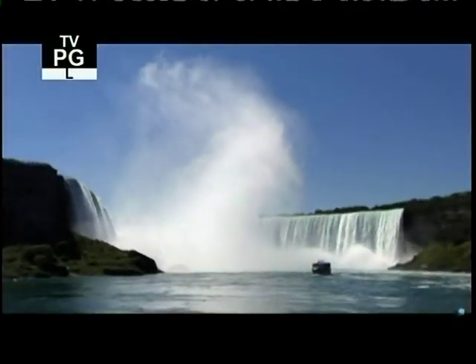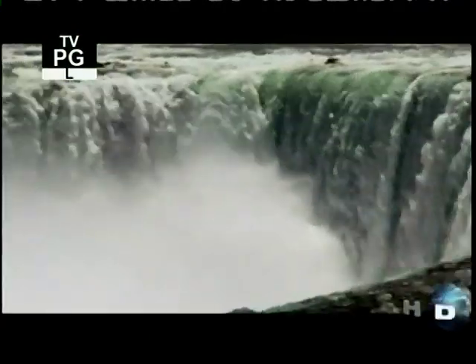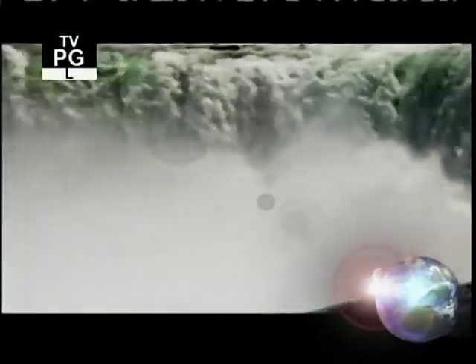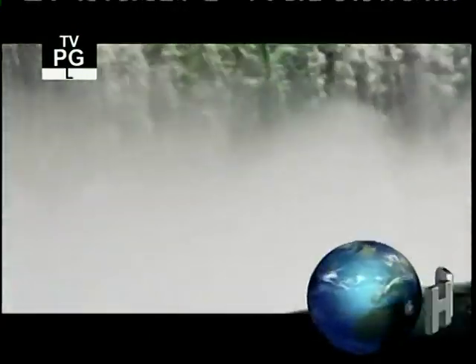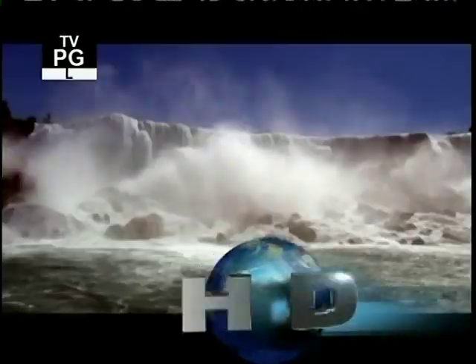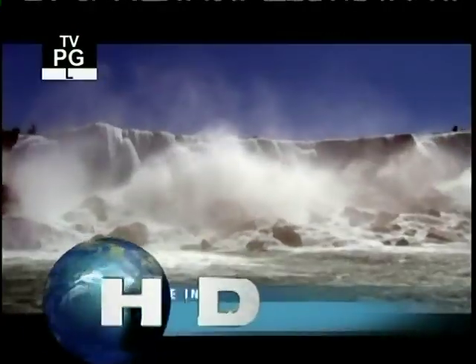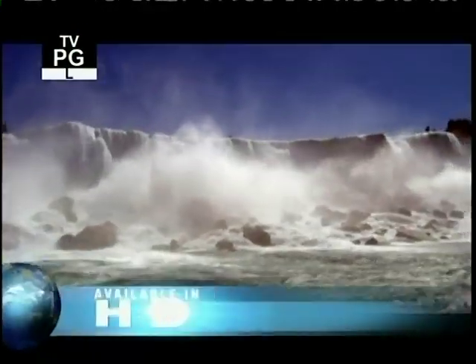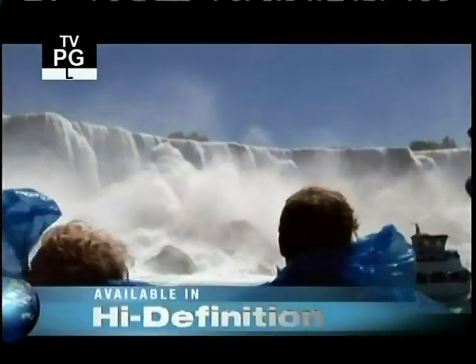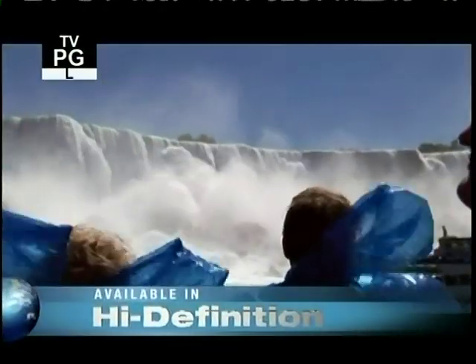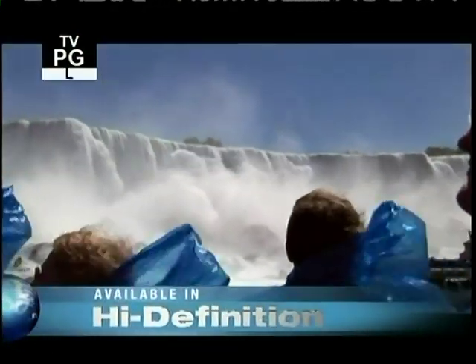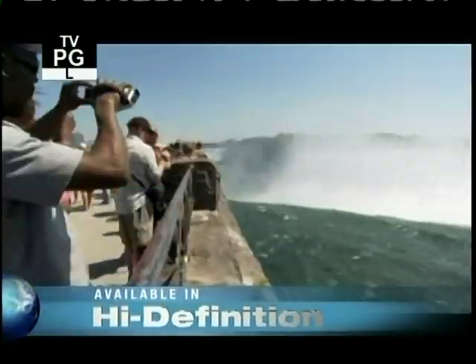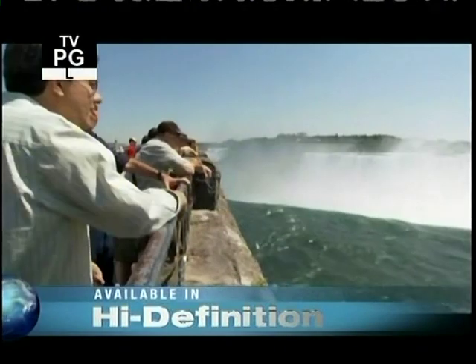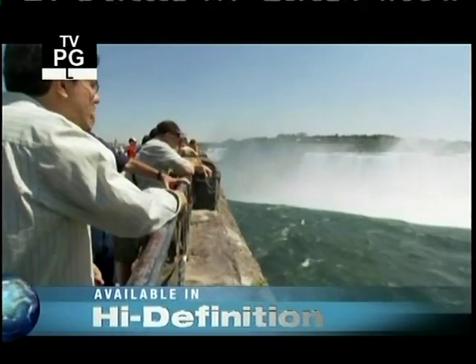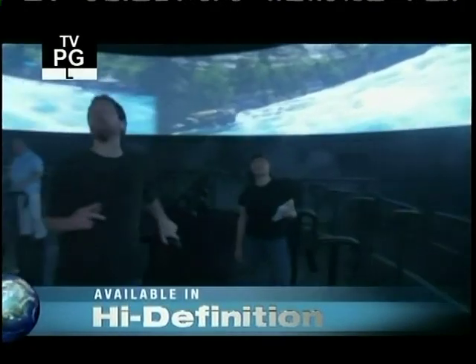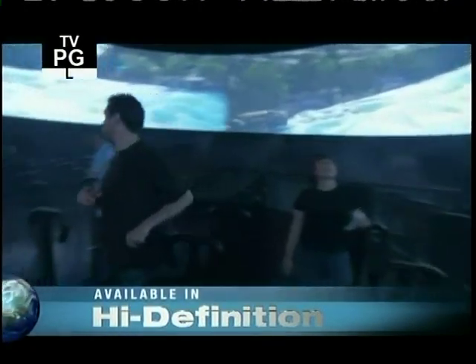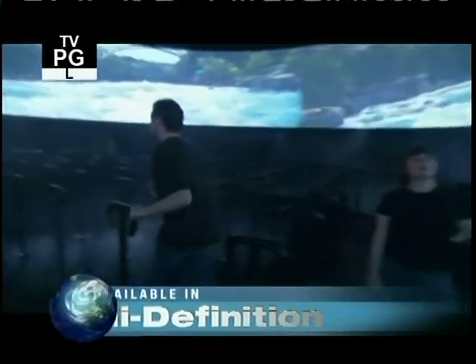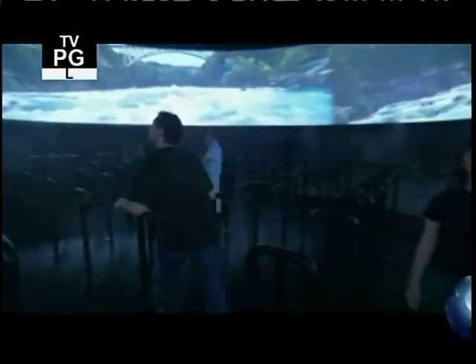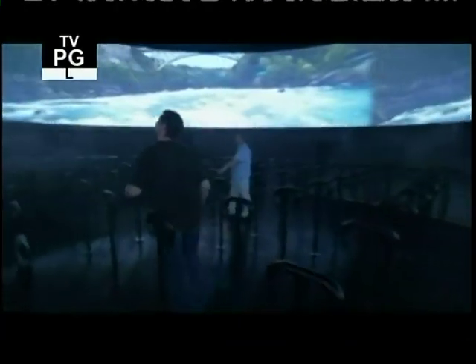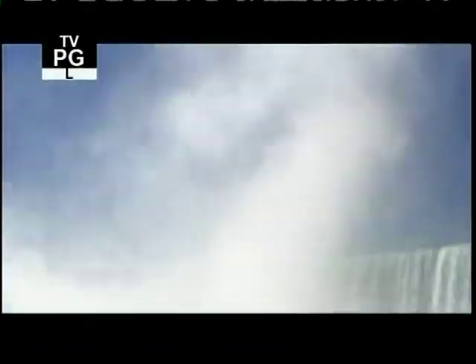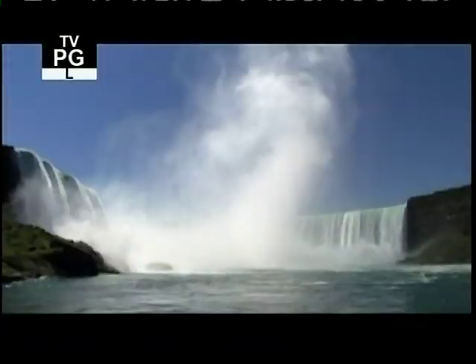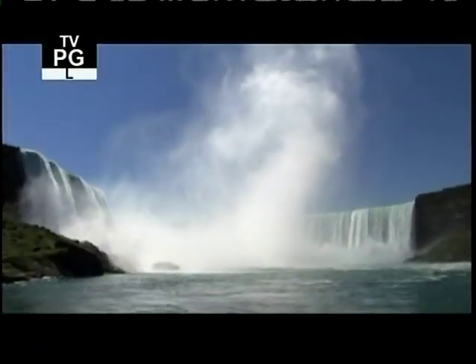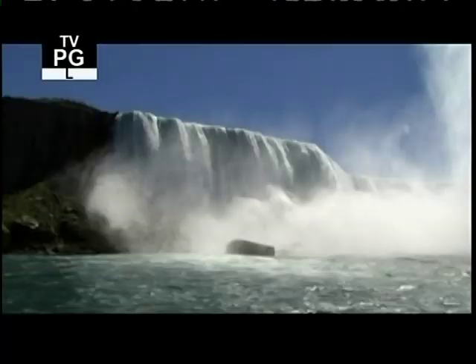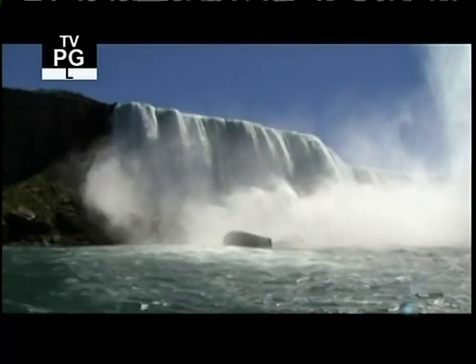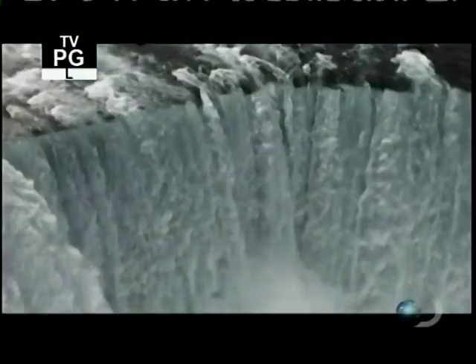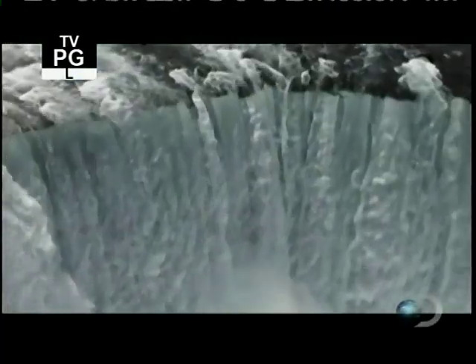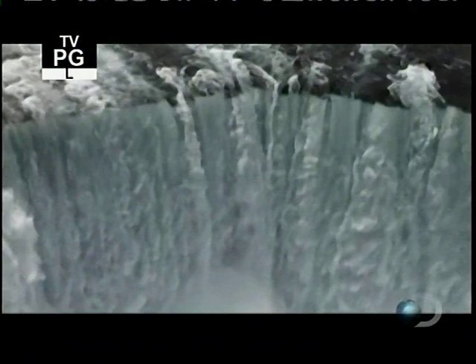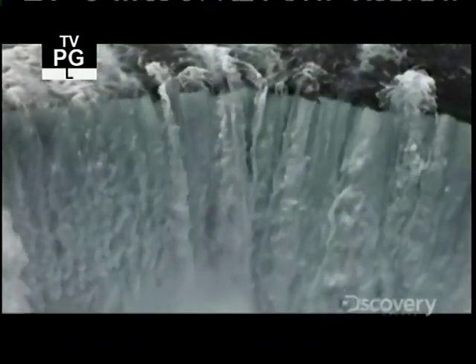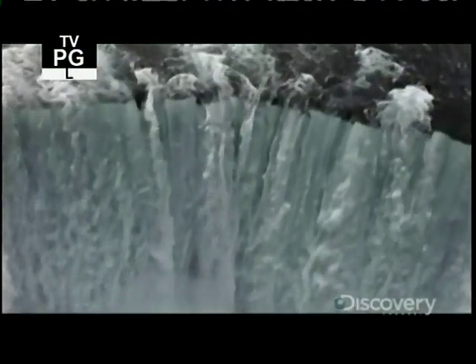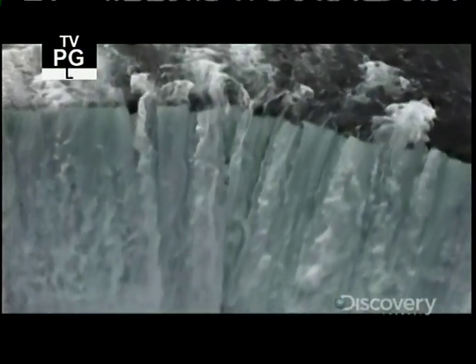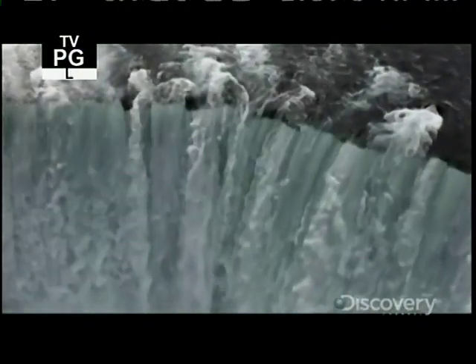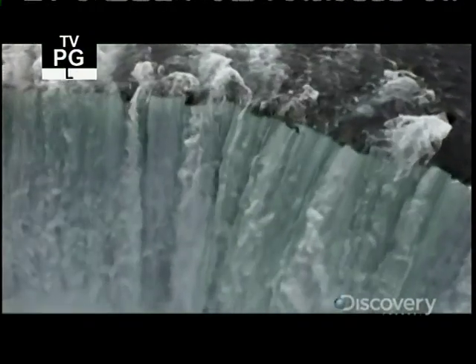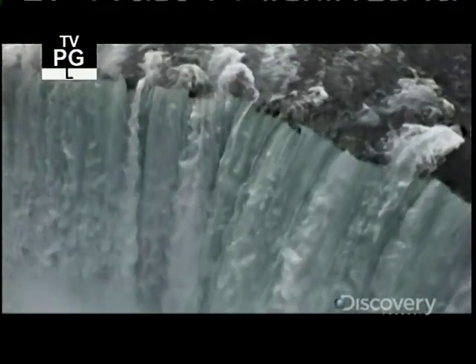Niagara Parks is creating a one-of-a-kind, breathtaking experience for their visitors. They have their work cut out. After all, they're competing with Niagara Falls, one of the world's most awesome natural wonders.